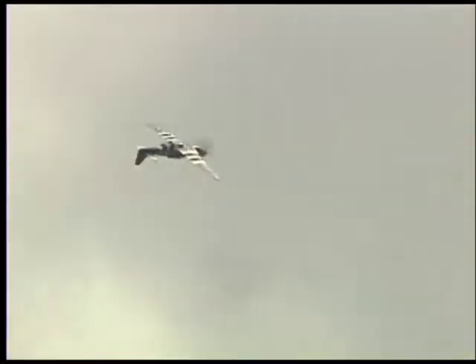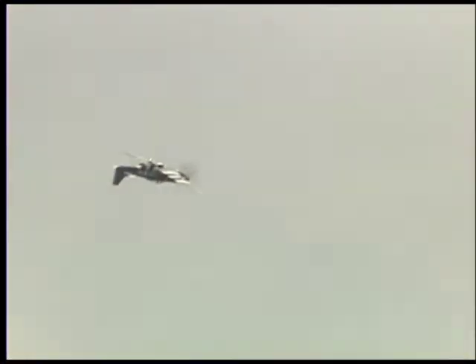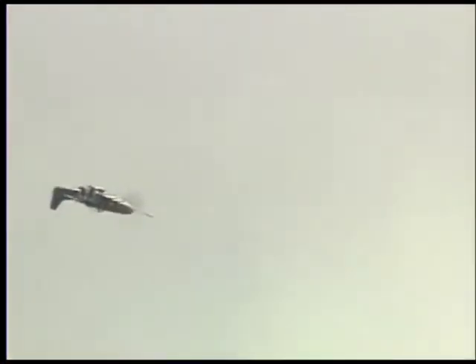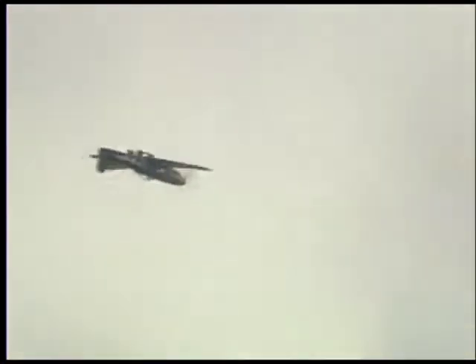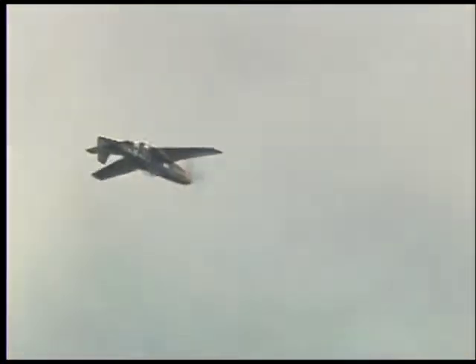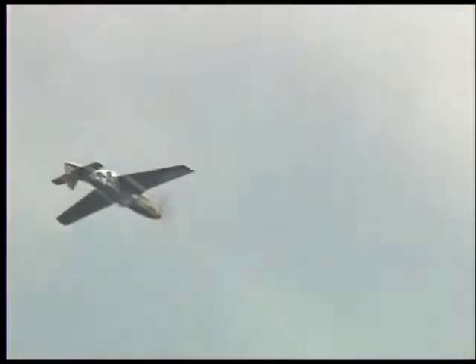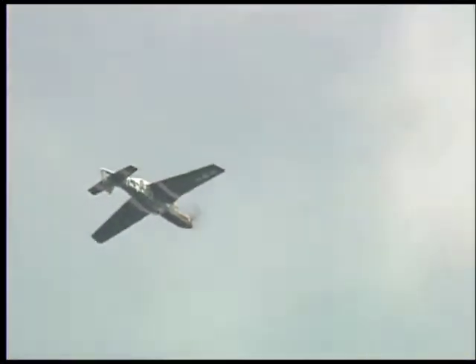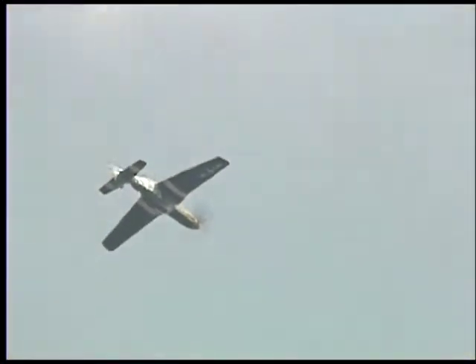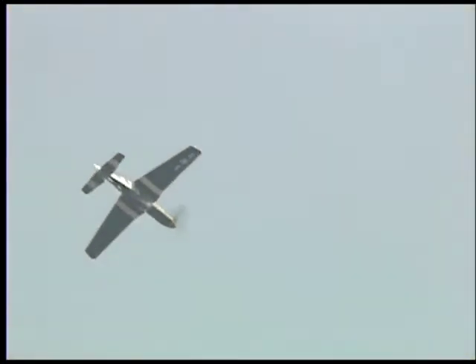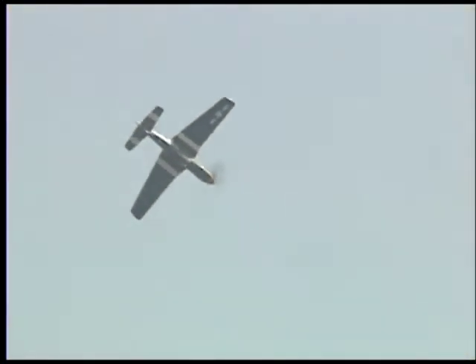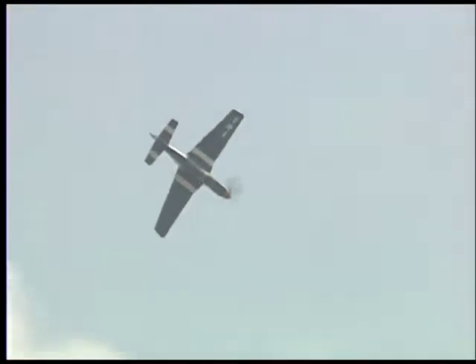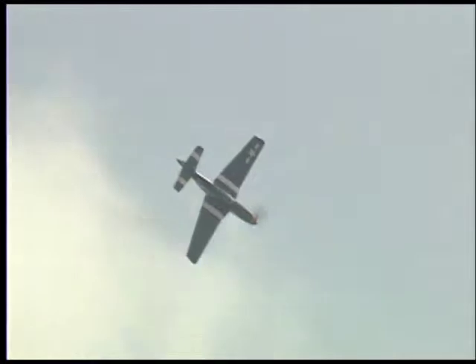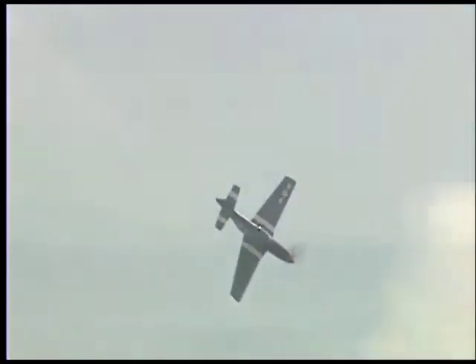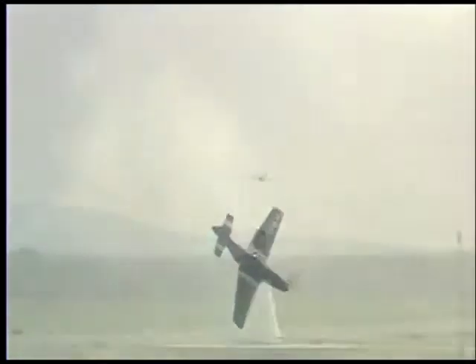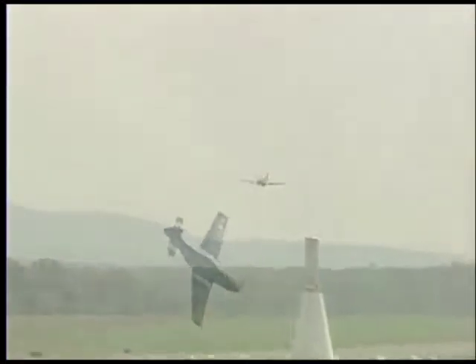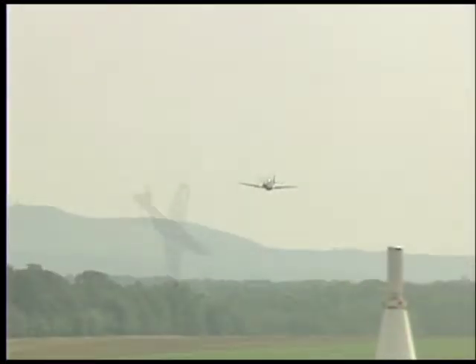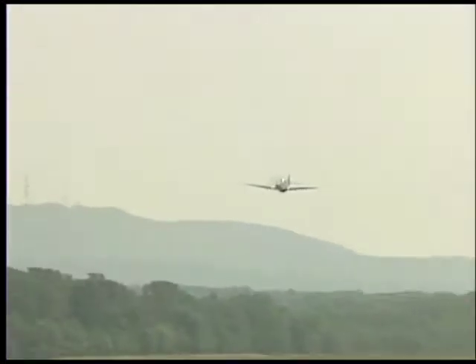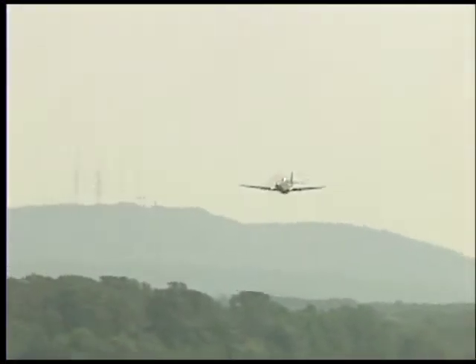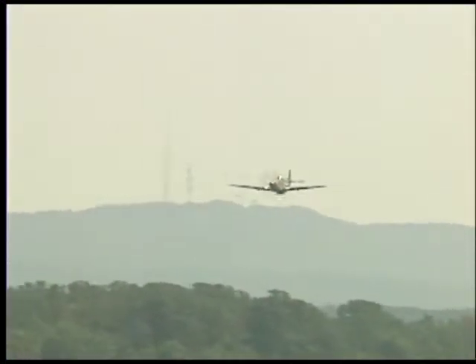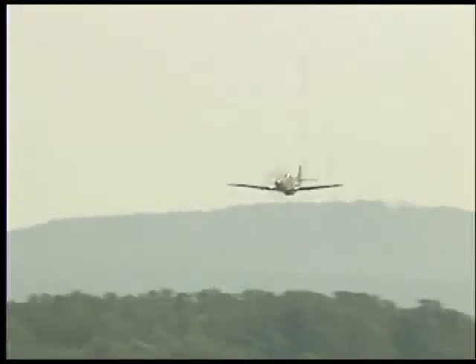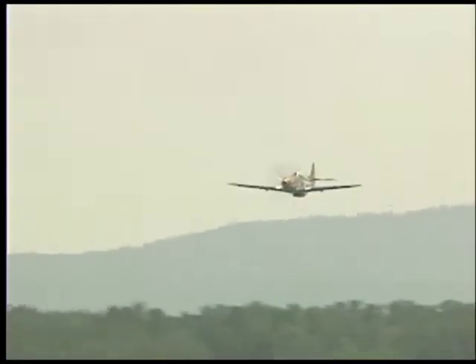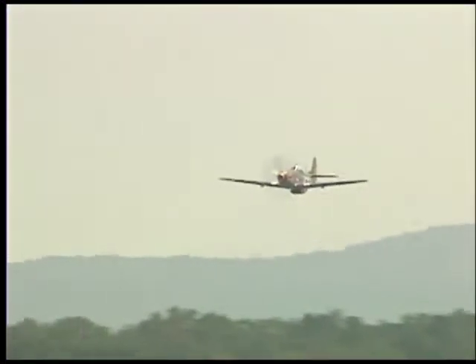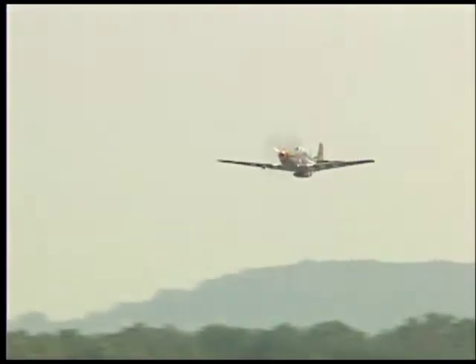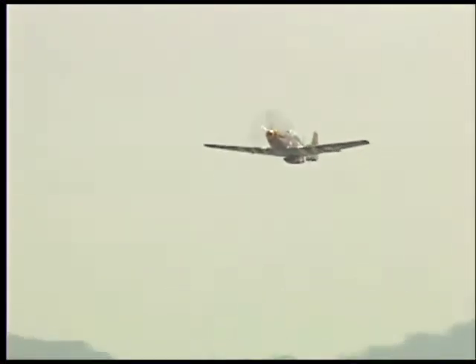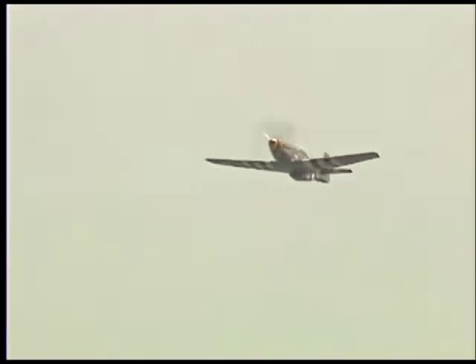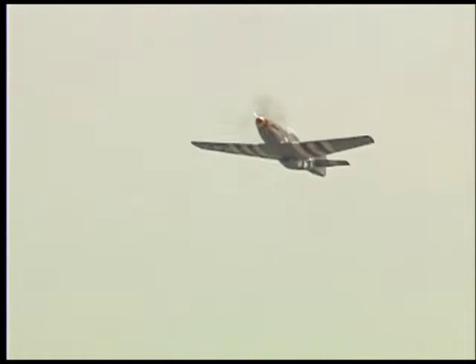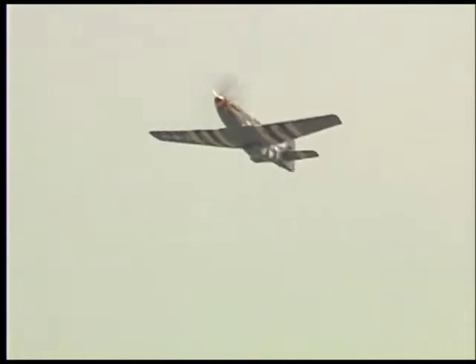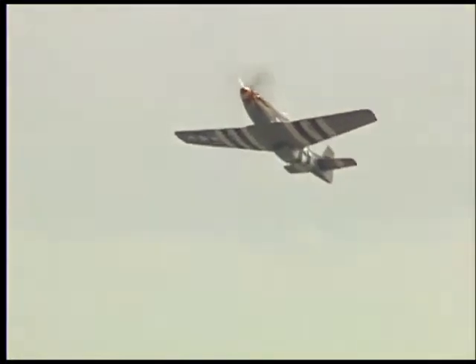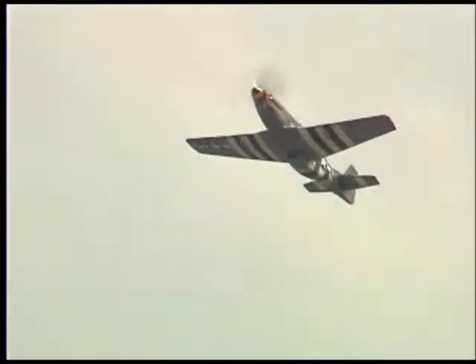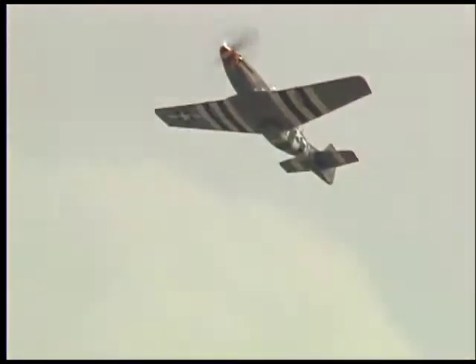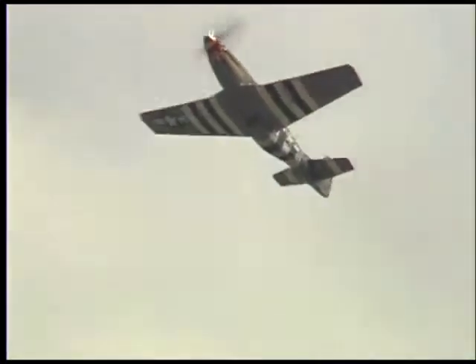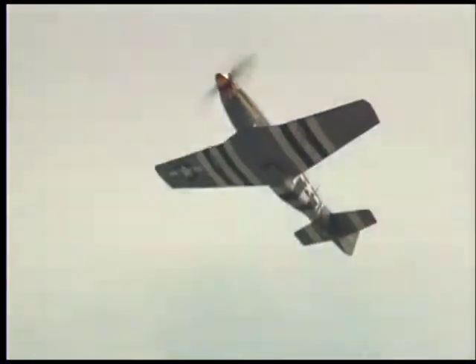Of the total Mustang production of 15,576, fewer than 170 of these airplanes still remain. The last military P-51s were mustered out of service in South America in 1985, and that seems hard to believe.